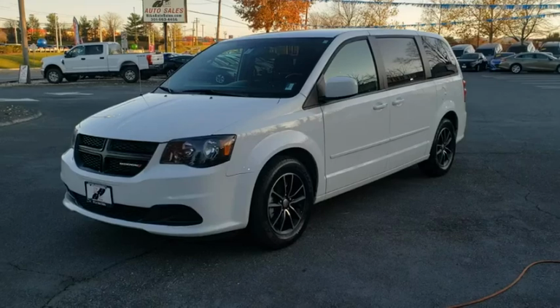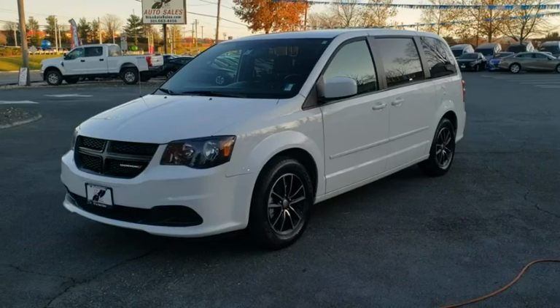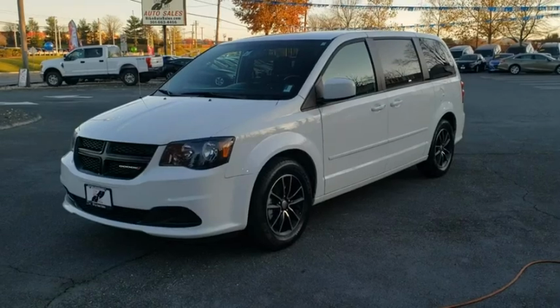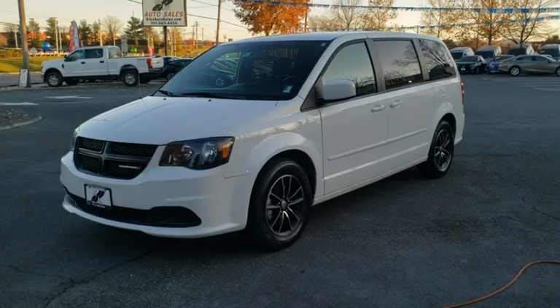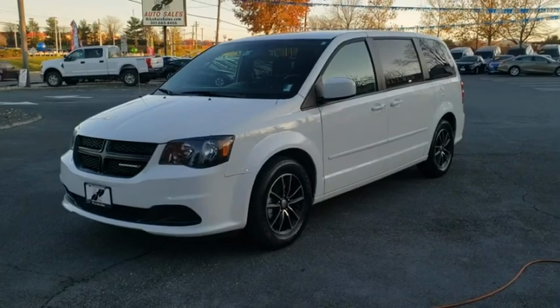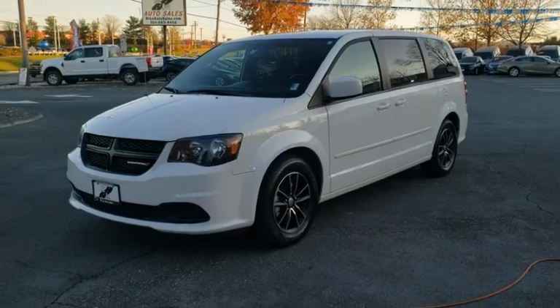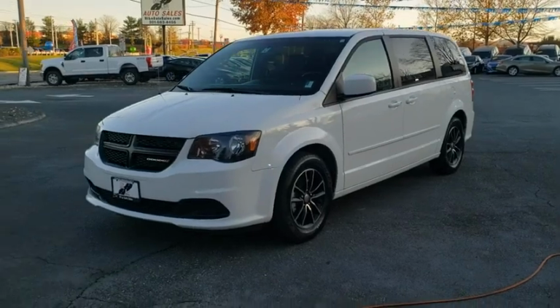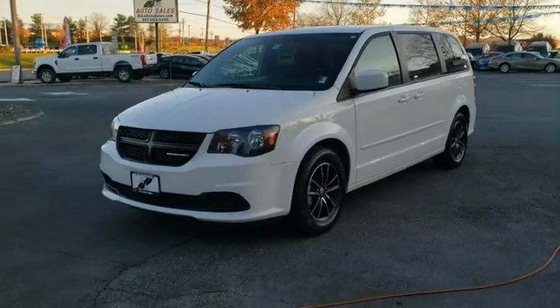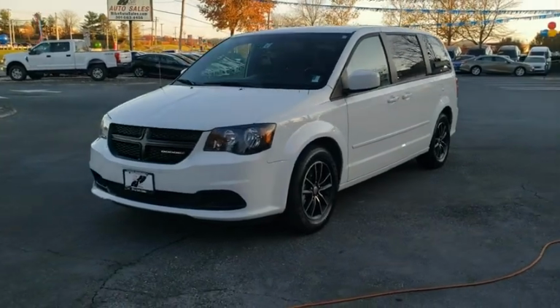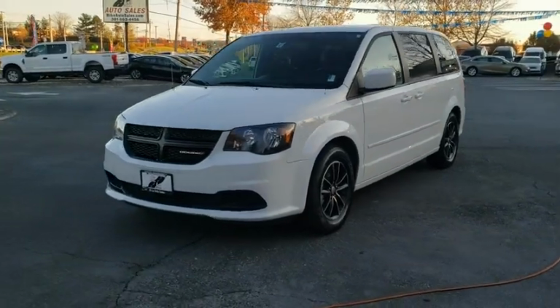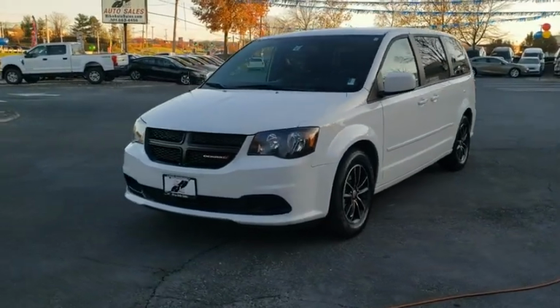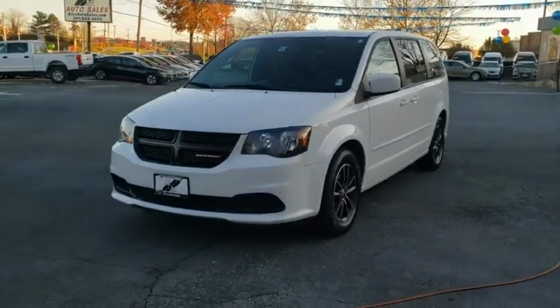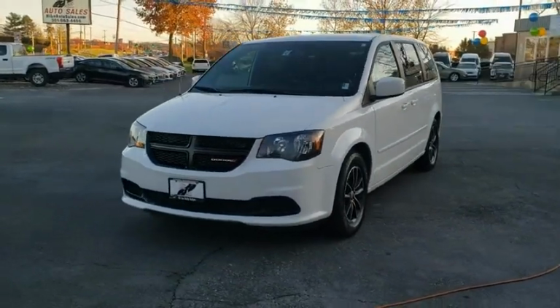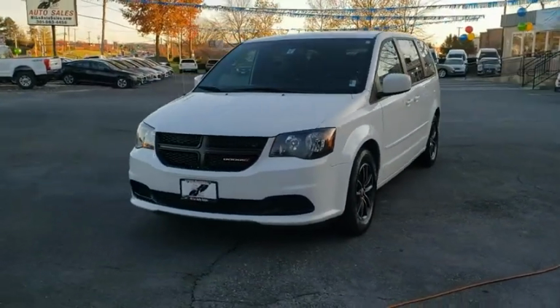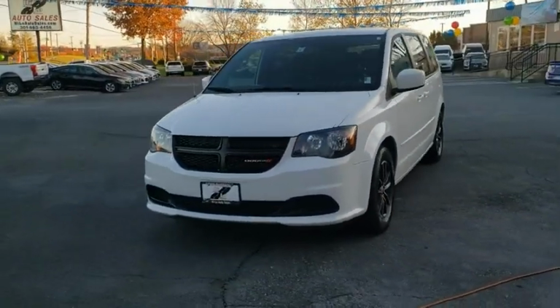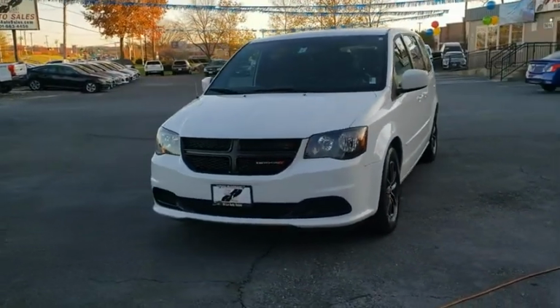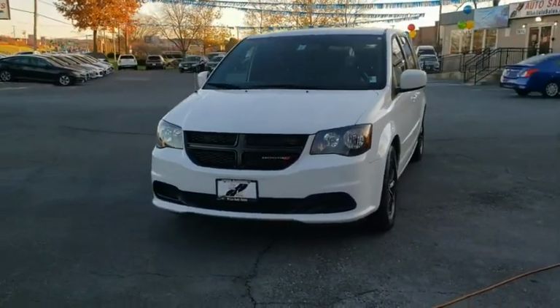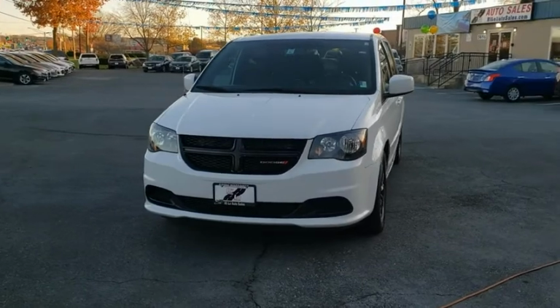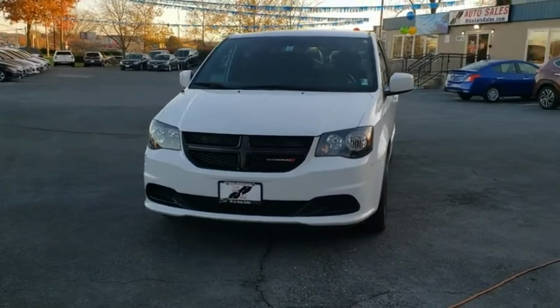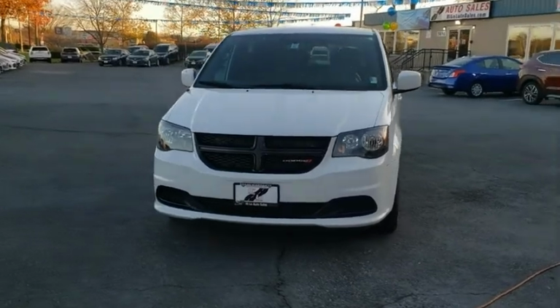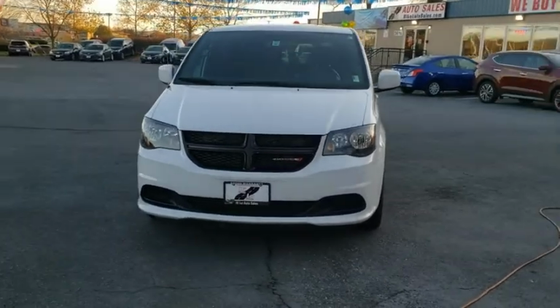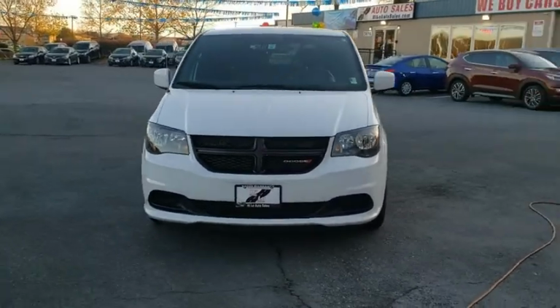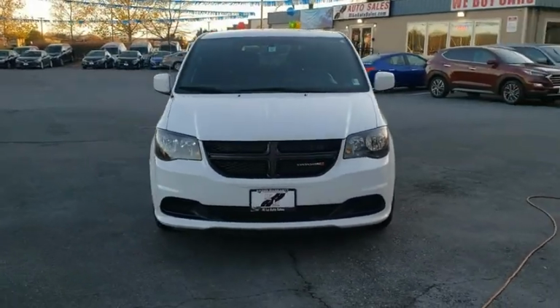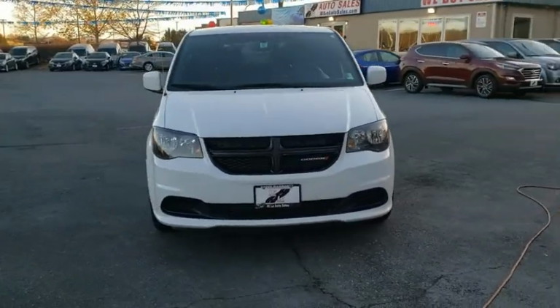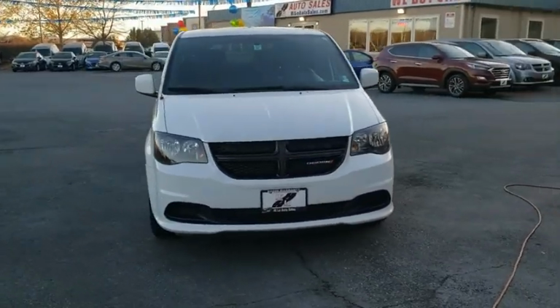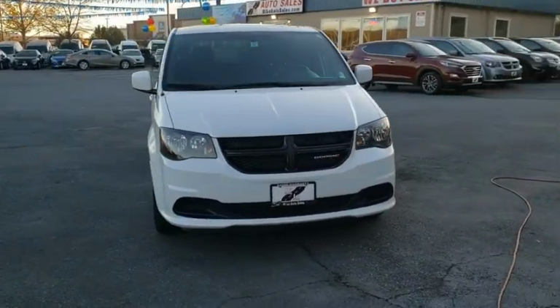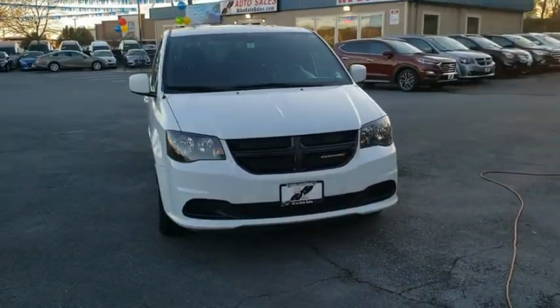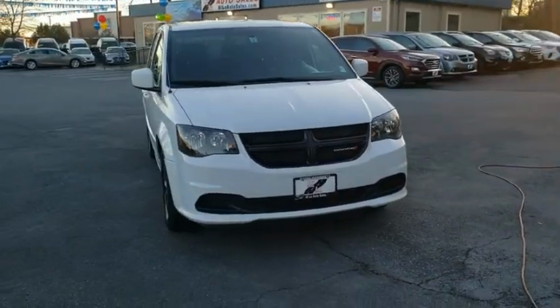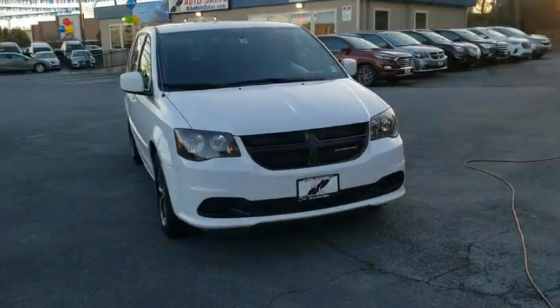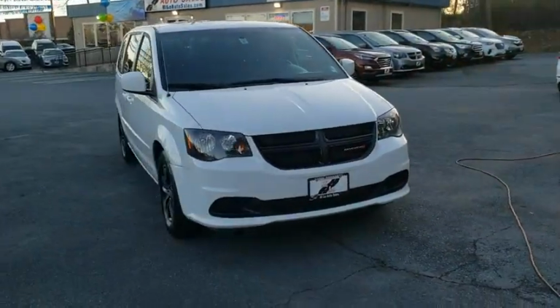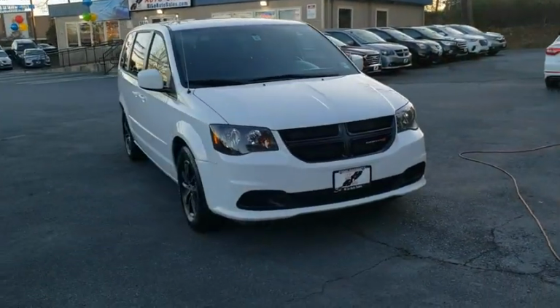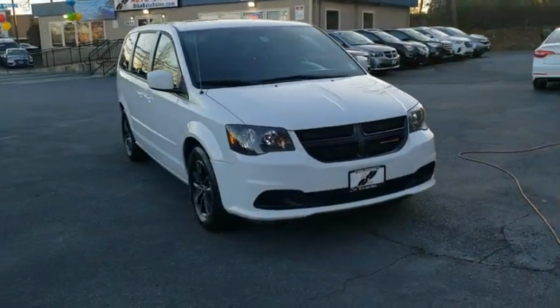Stop by and take a look at the 2017 Dodge Grand Caravan. The Dodge Grand Caravan received the government's highest front and side crash rating of five stars.